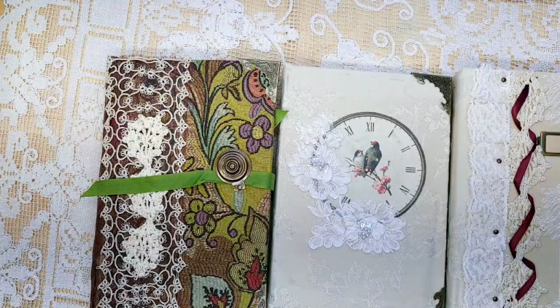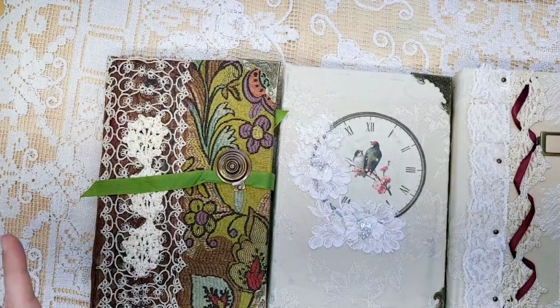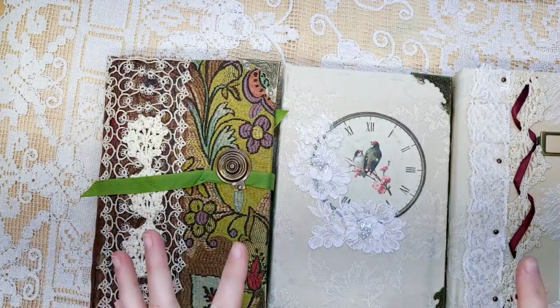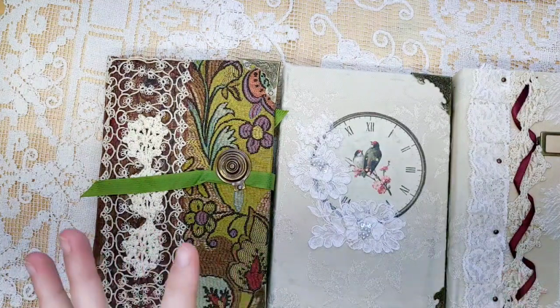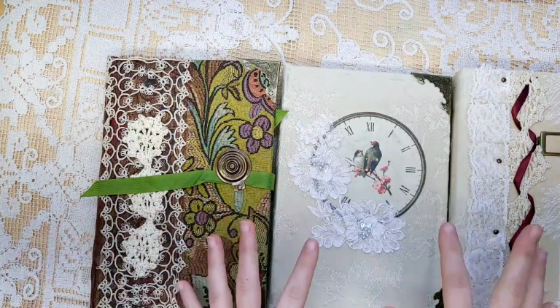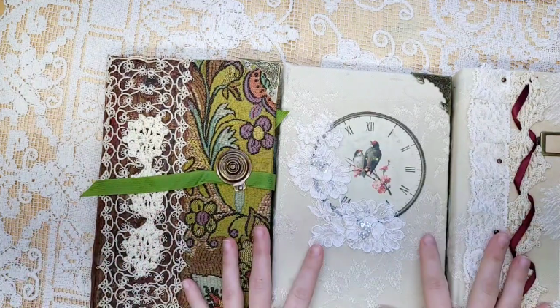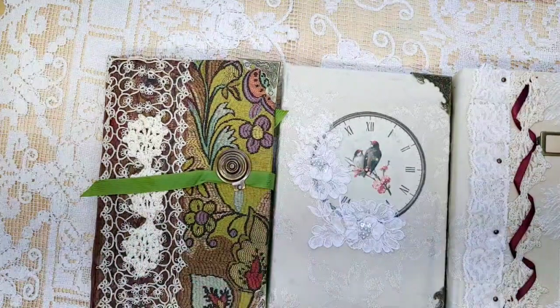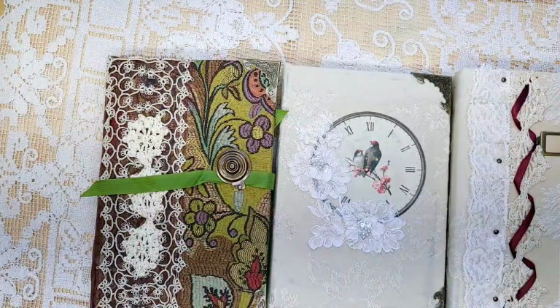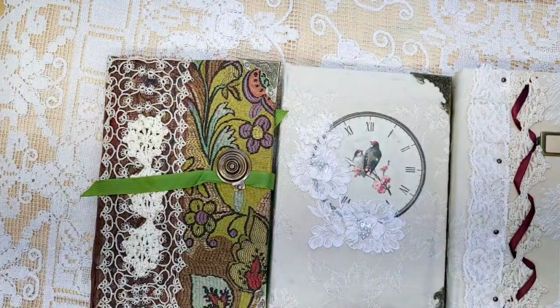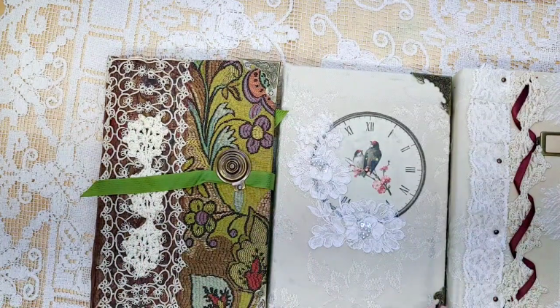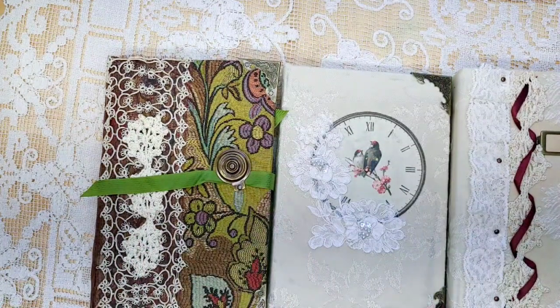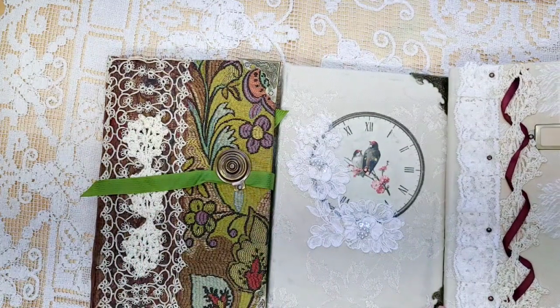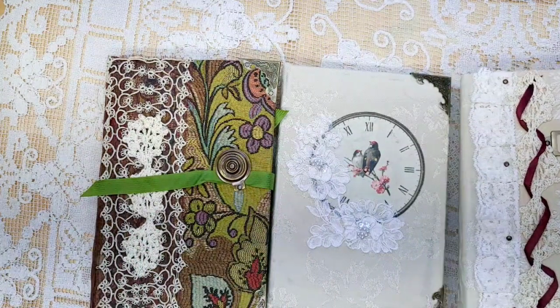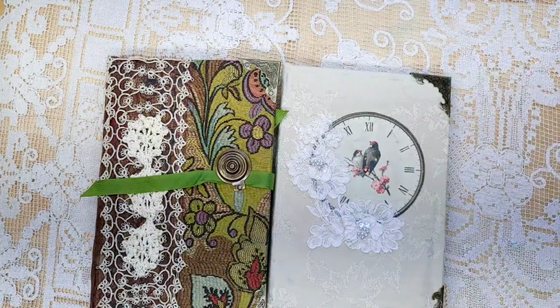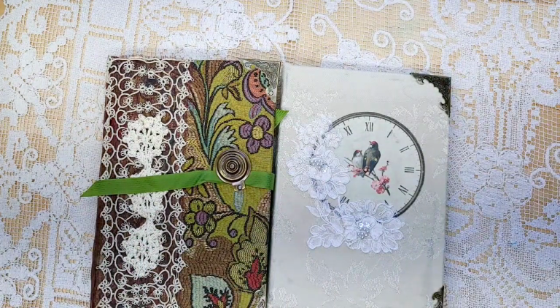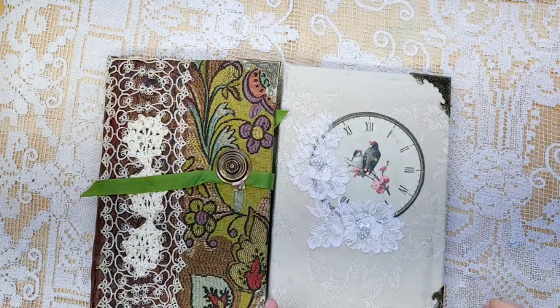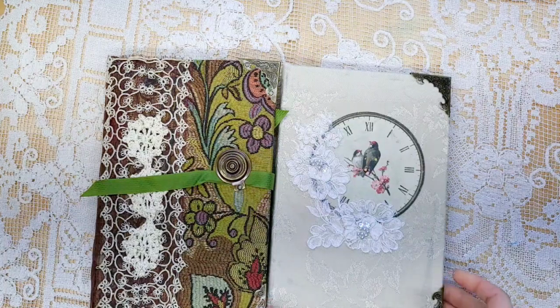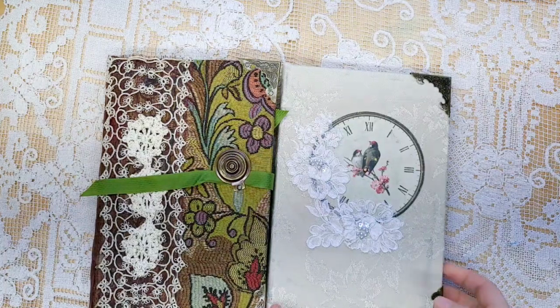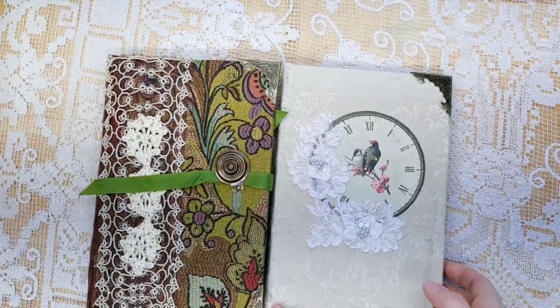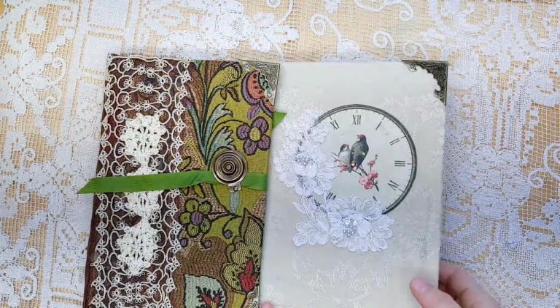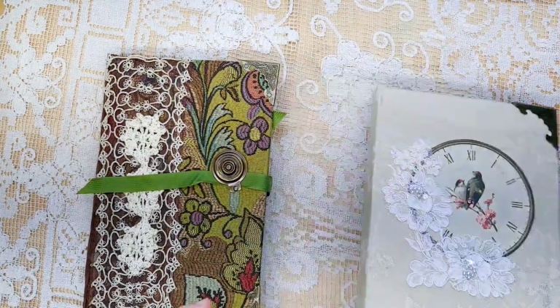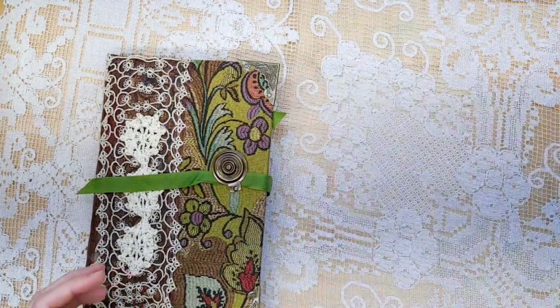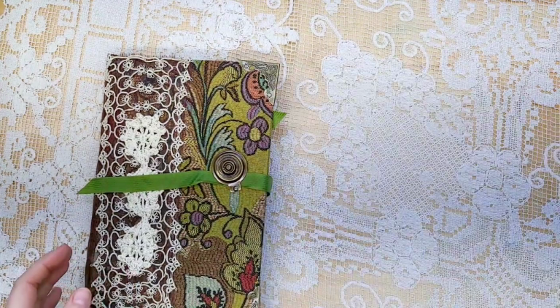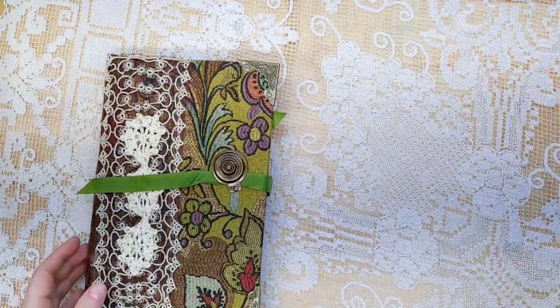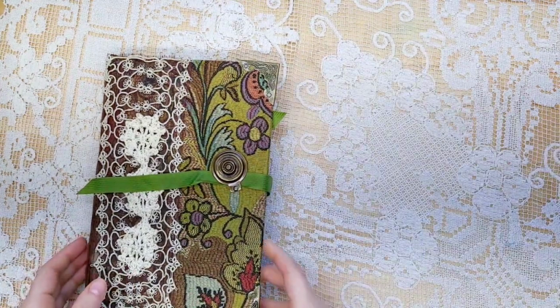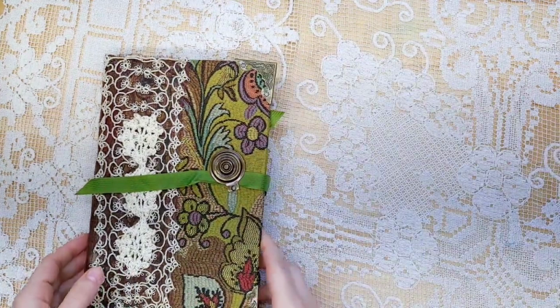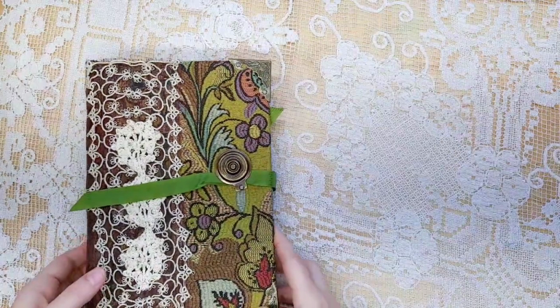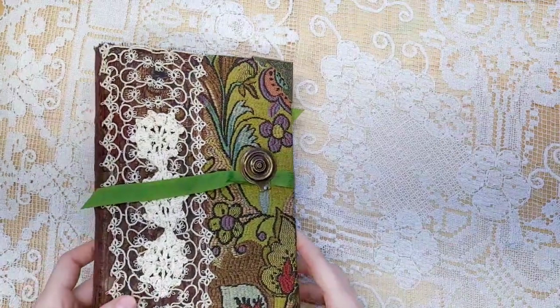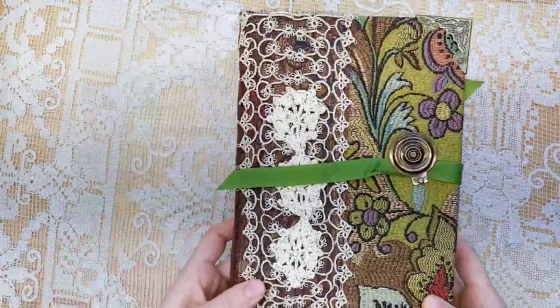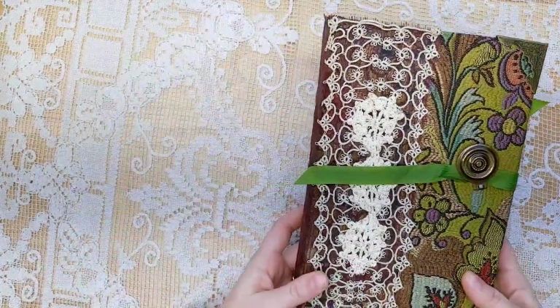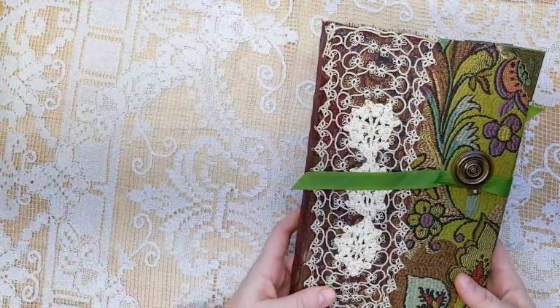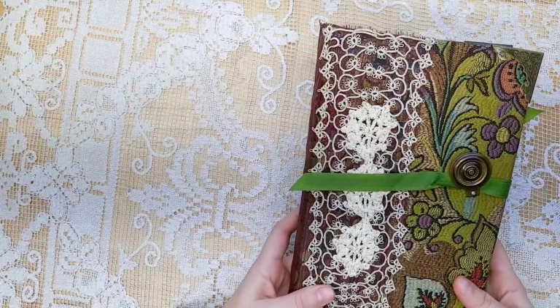I have three journals that I've got to share with you today. They're very pretty and I think you're going to love them. My website is nevermorecreations17.com.